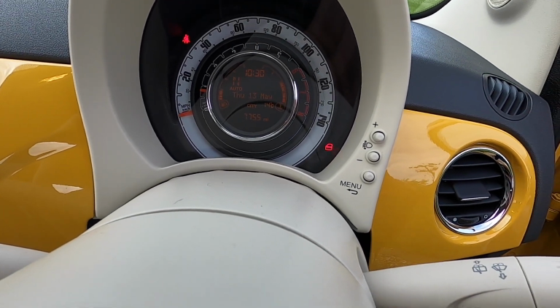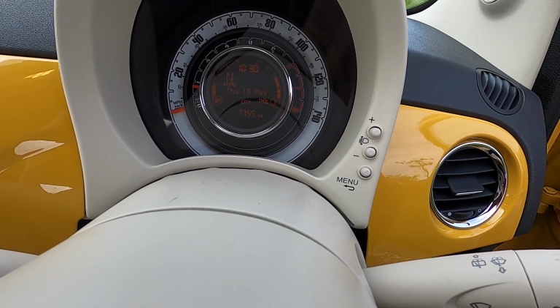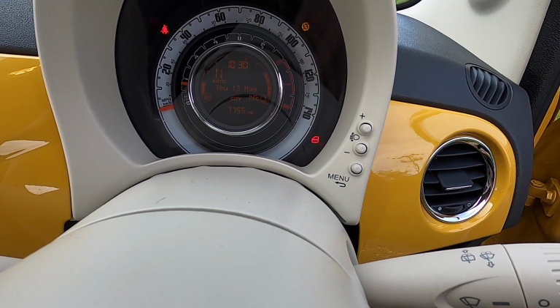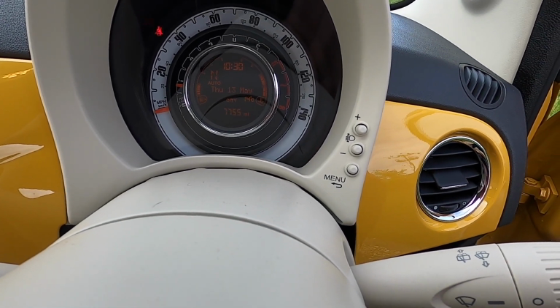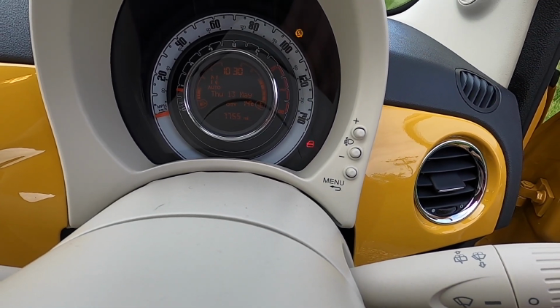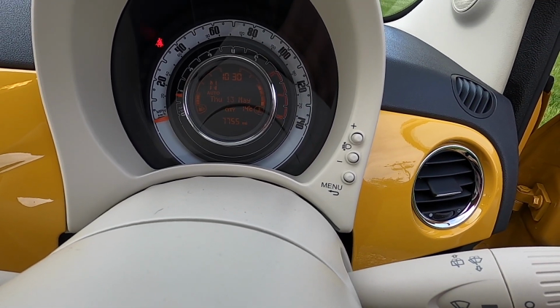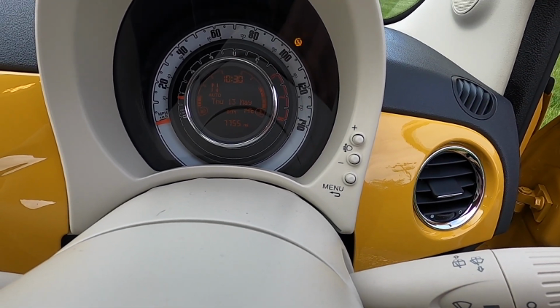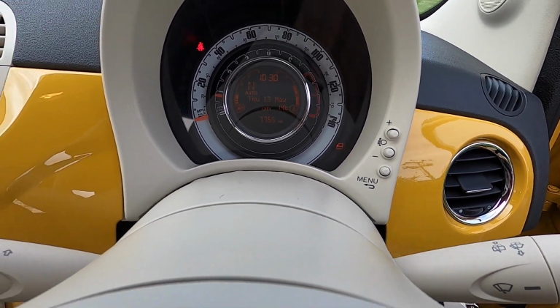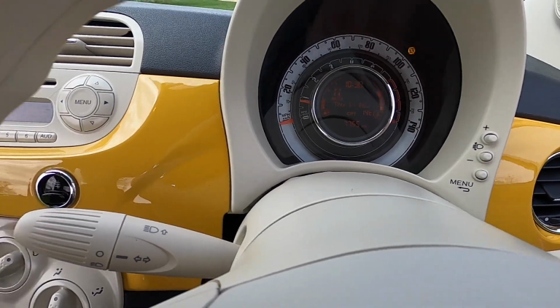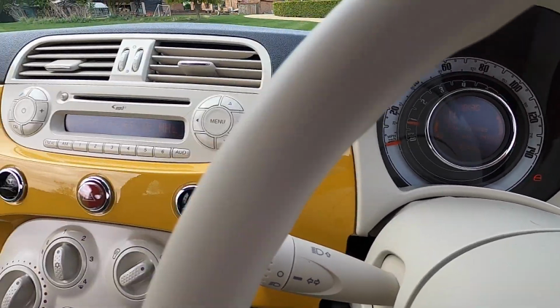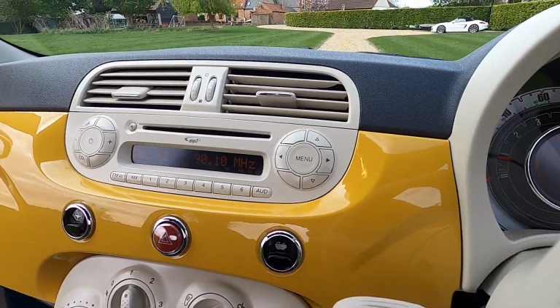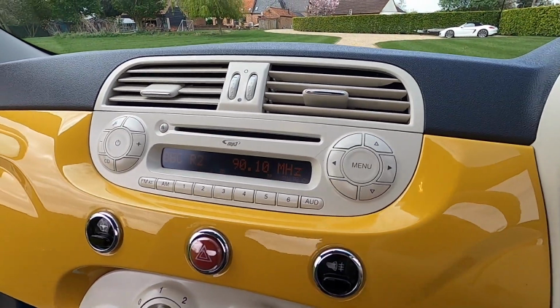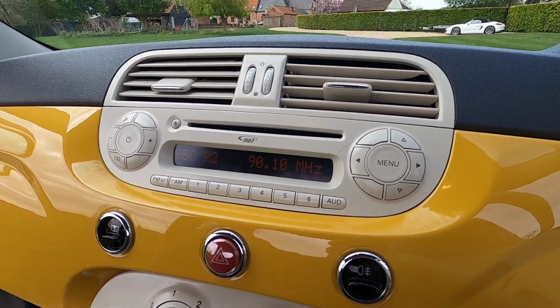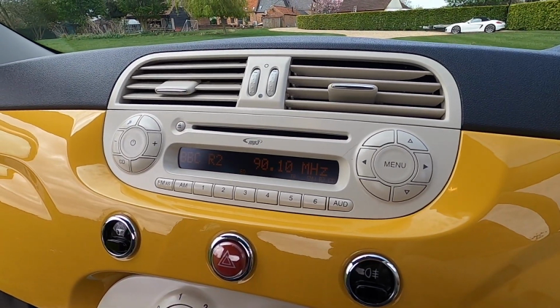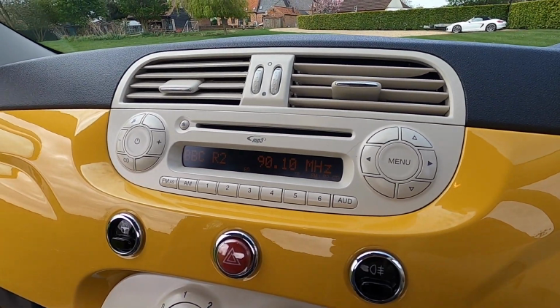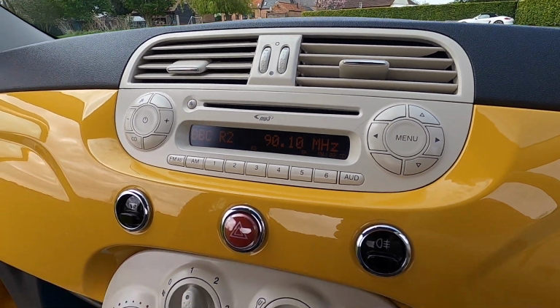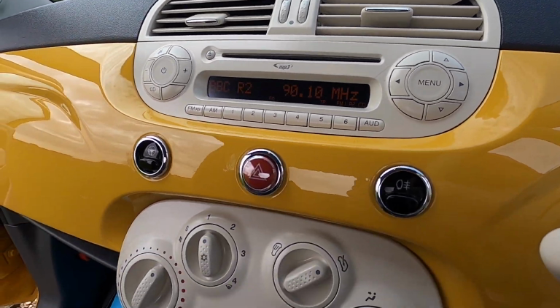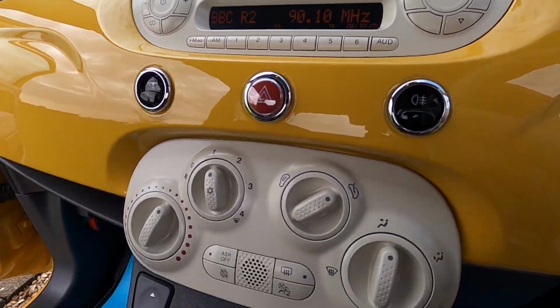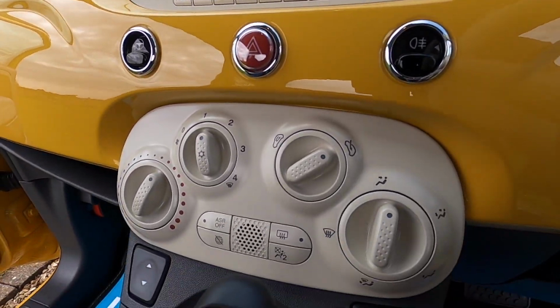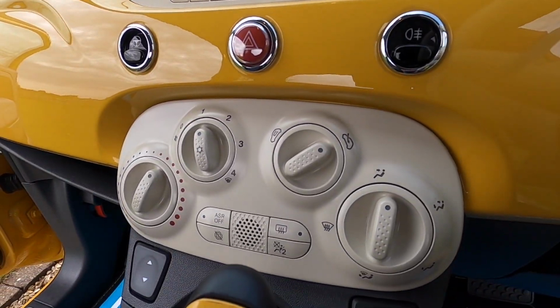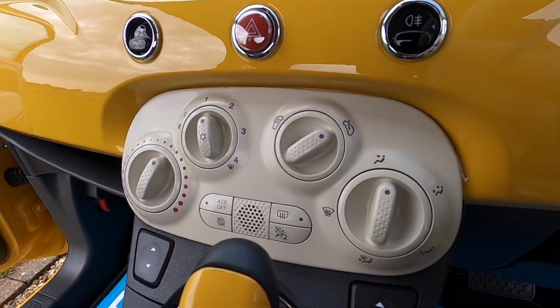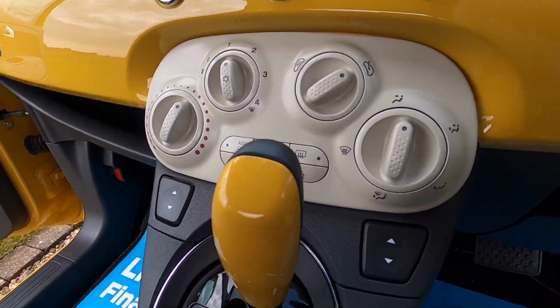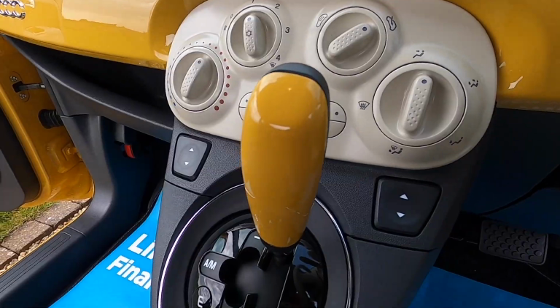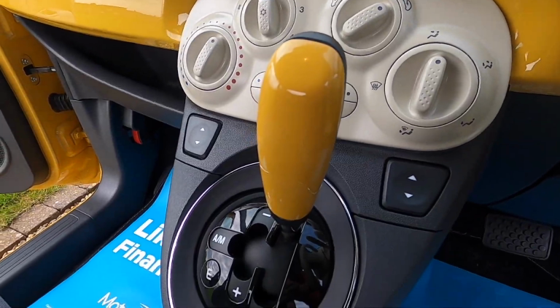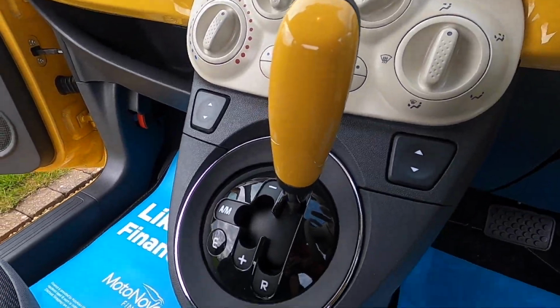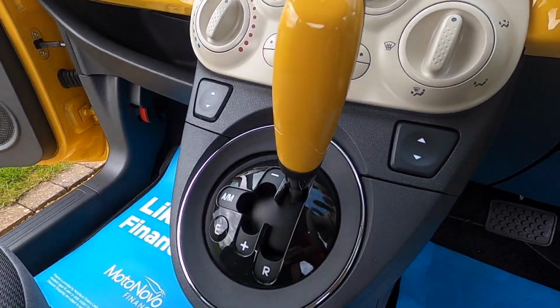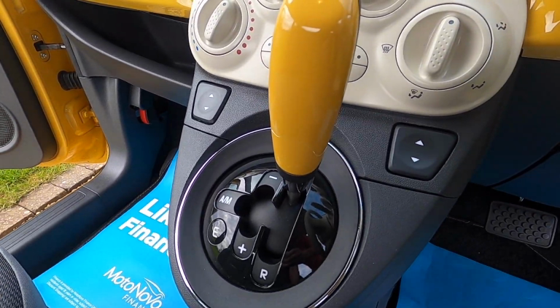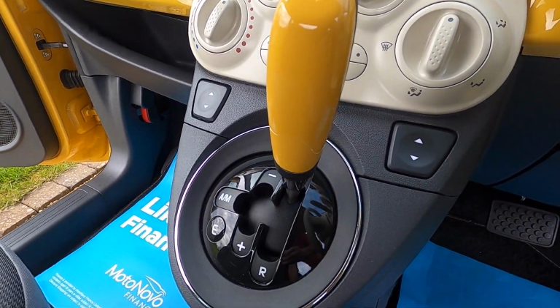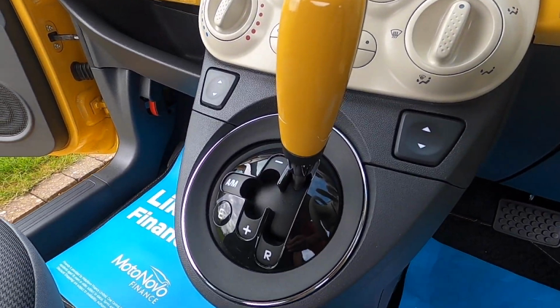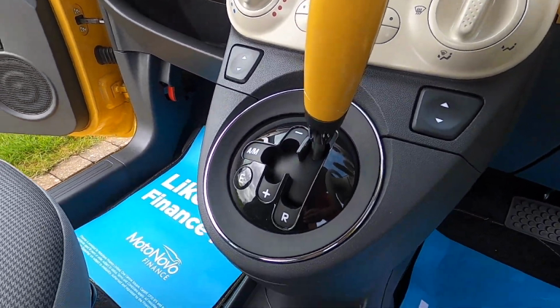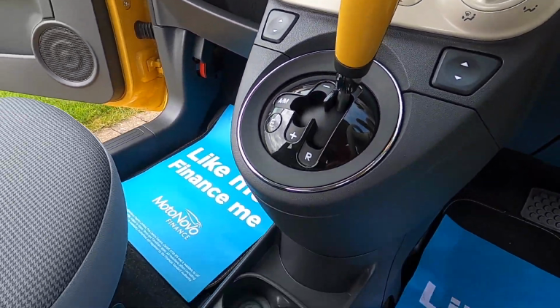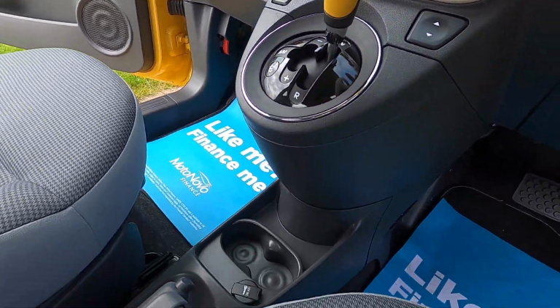It's covered just over 7,000 miles. It comes with a CD player, air conditioning, electric windows, and this is the automatic dual-logic gearbox.